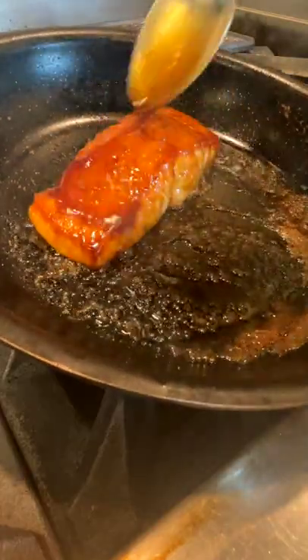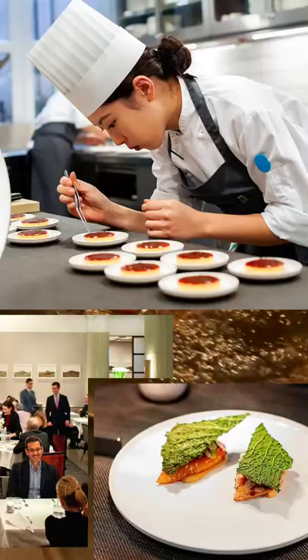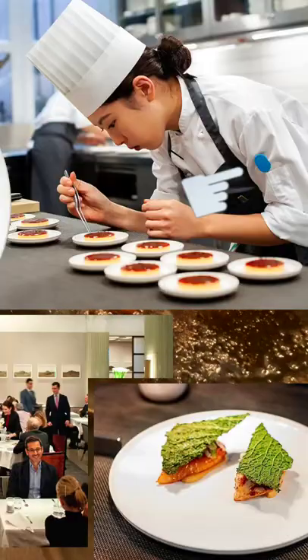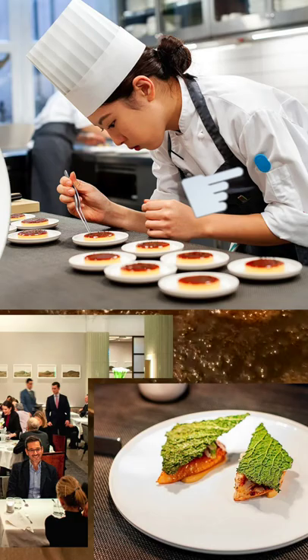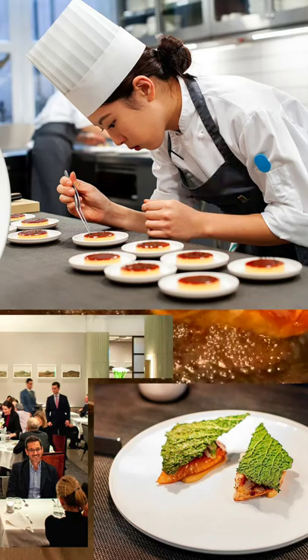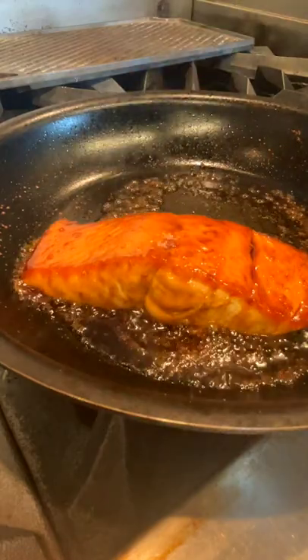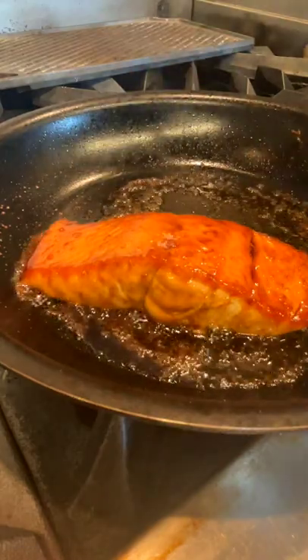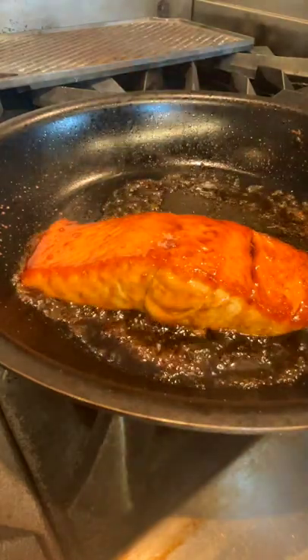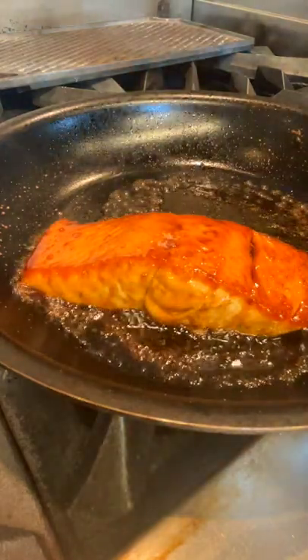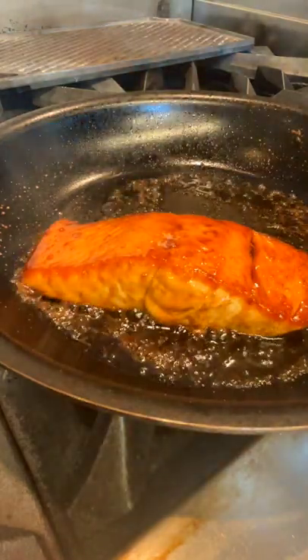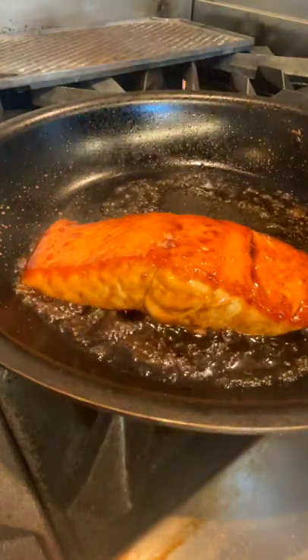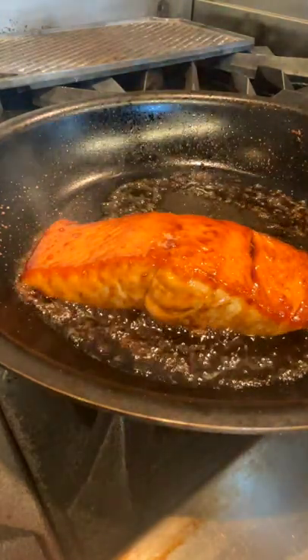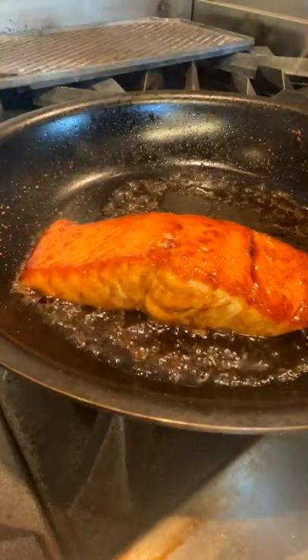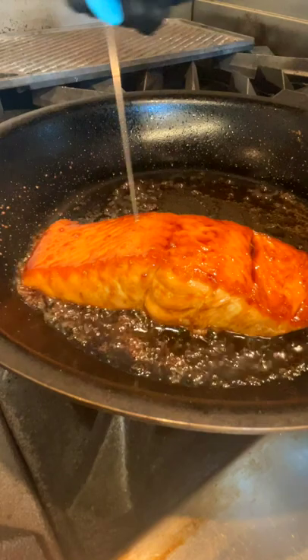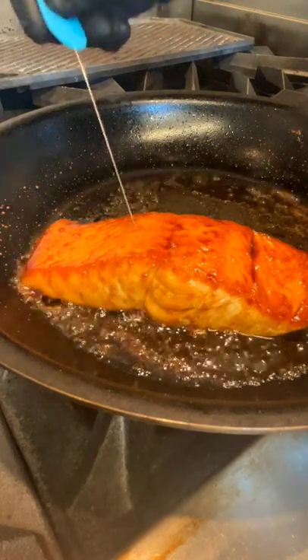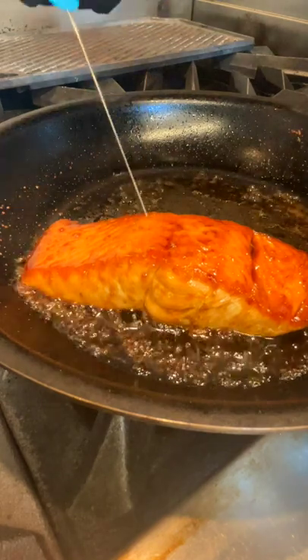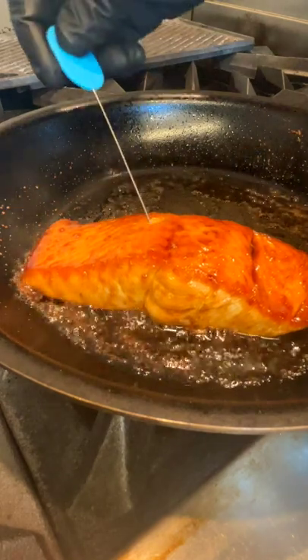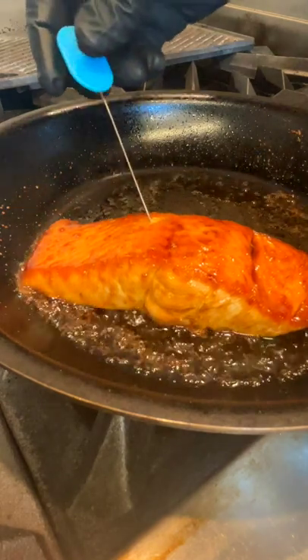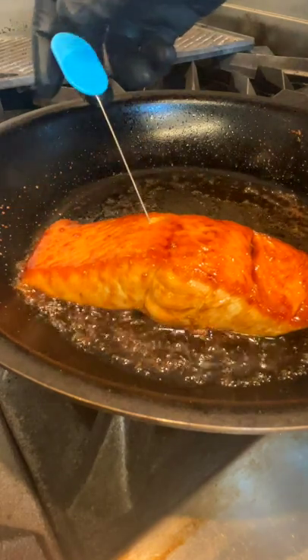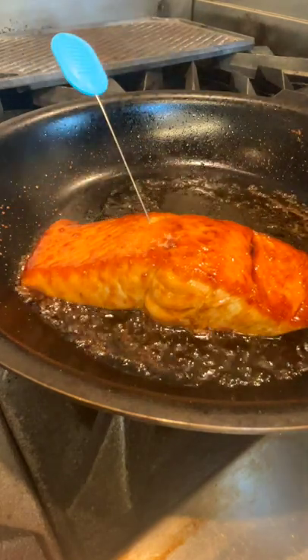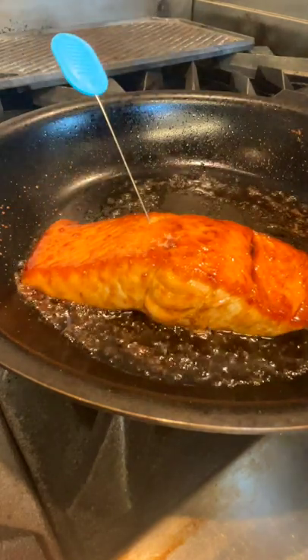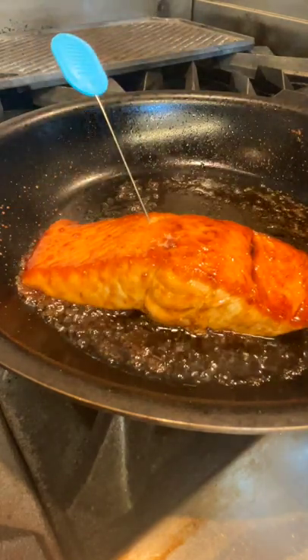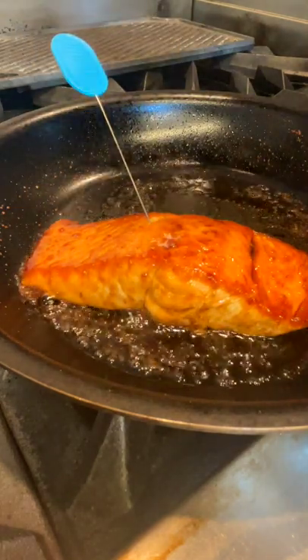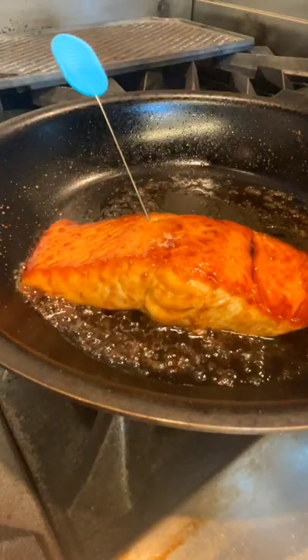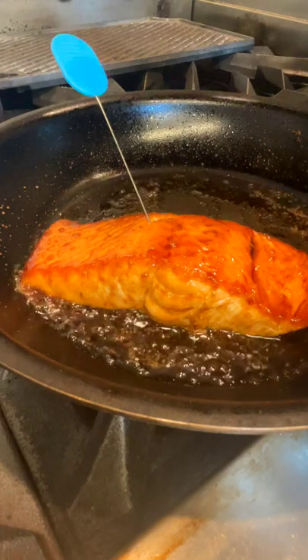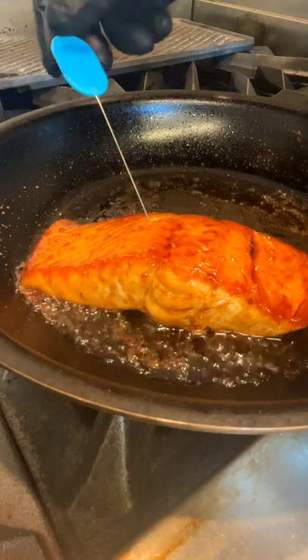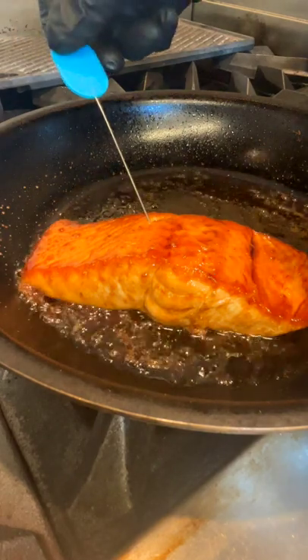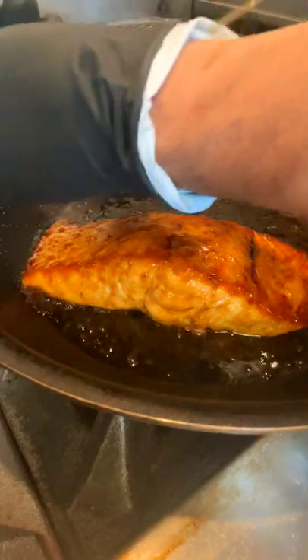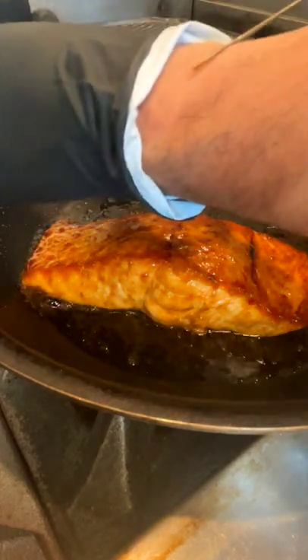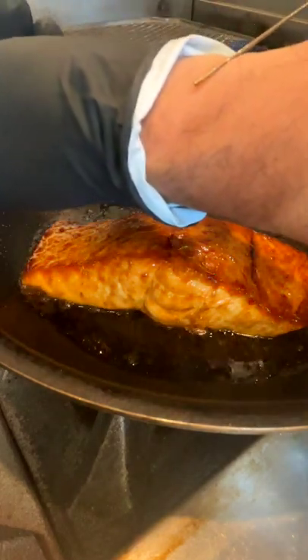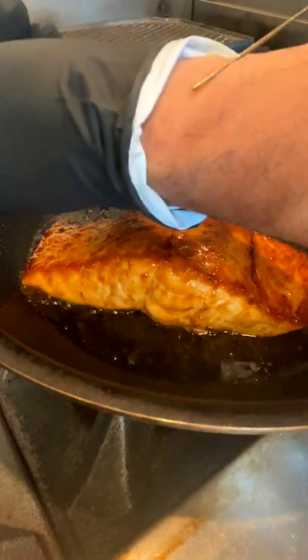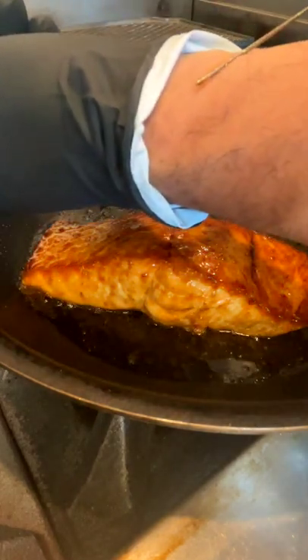Chefs and cooks use this all over the world. Basically, all you're gonna do is poke the fattest part of the protein, then pull it out and put it on your wrist. If it is ice cold, it is raw. If it is lukewarm, it's perfectly cooked. If it's piping hot, the fish is overcooked.